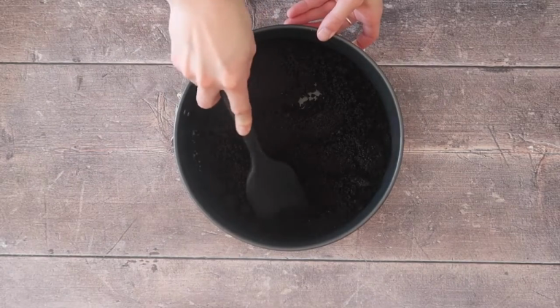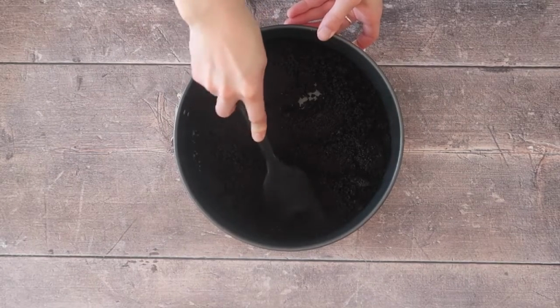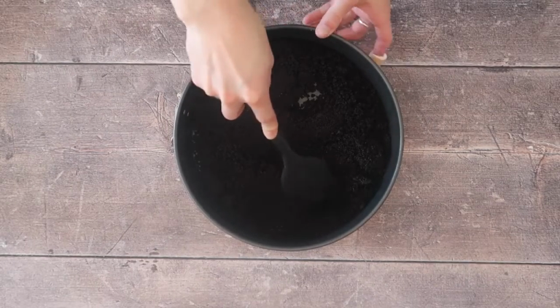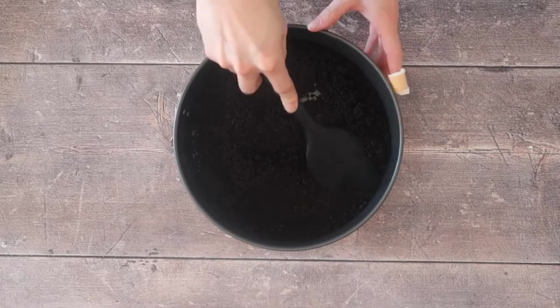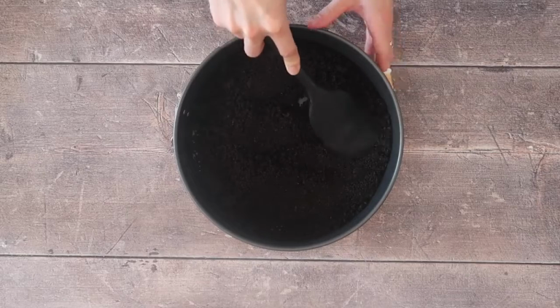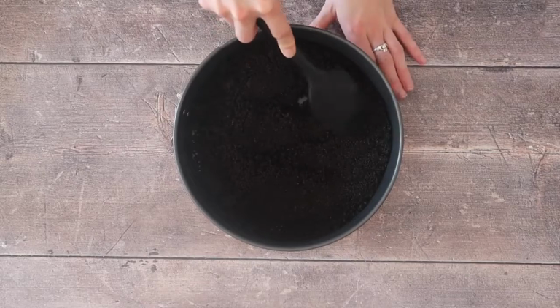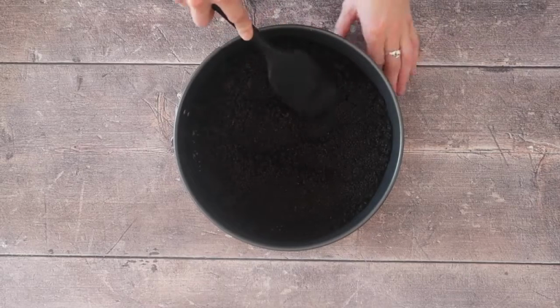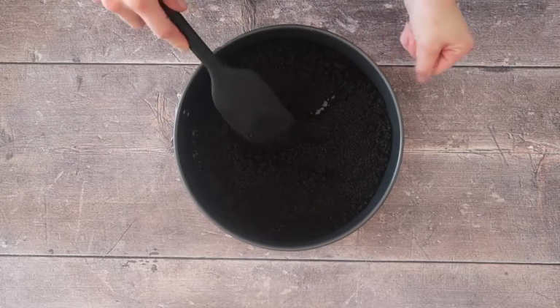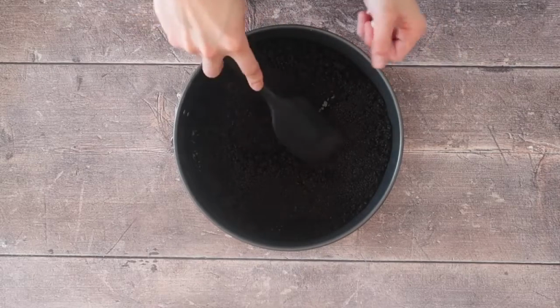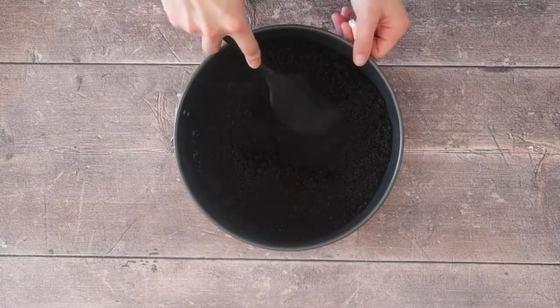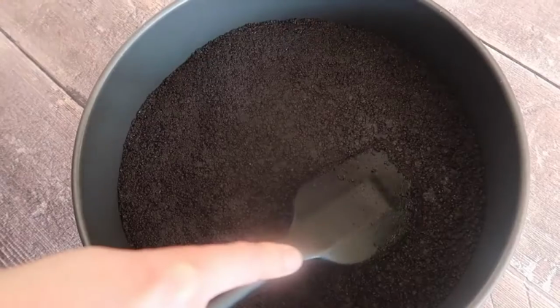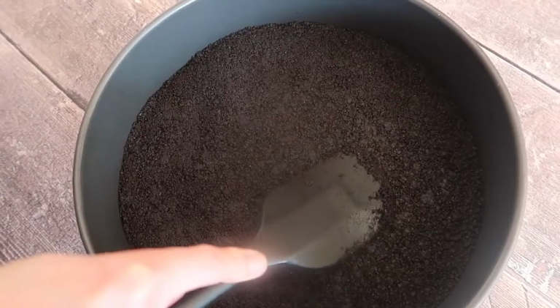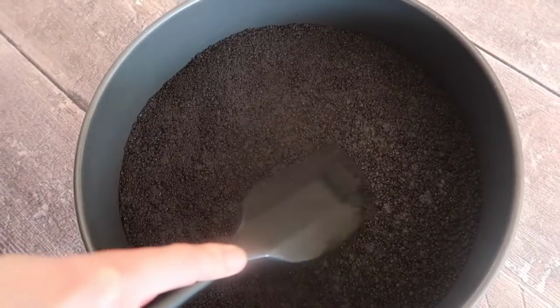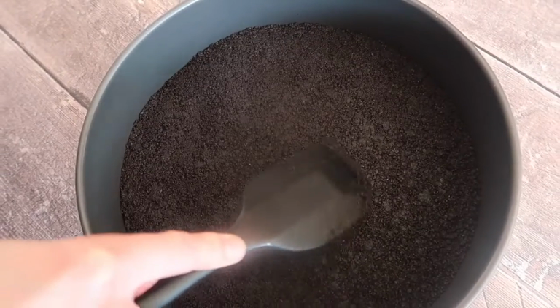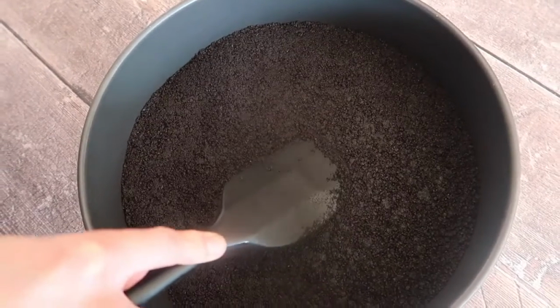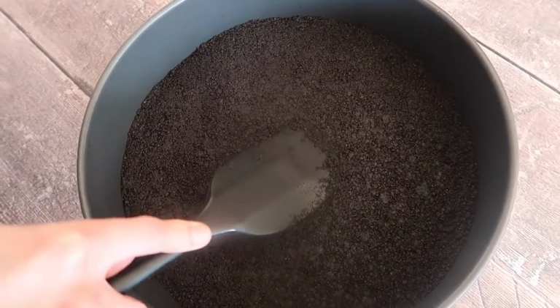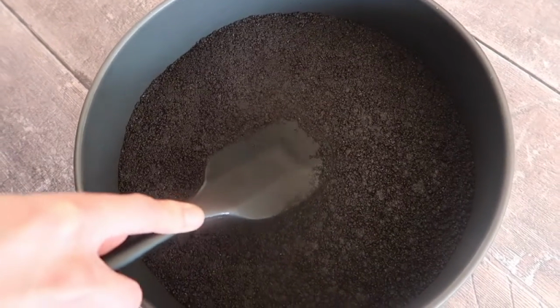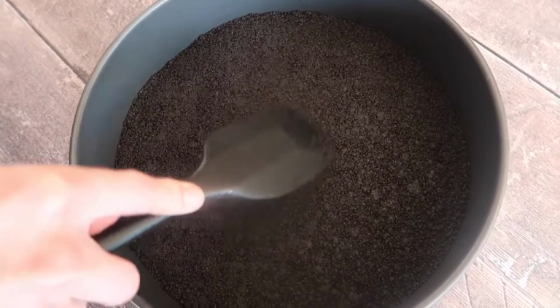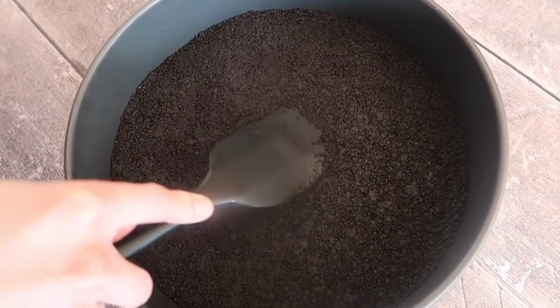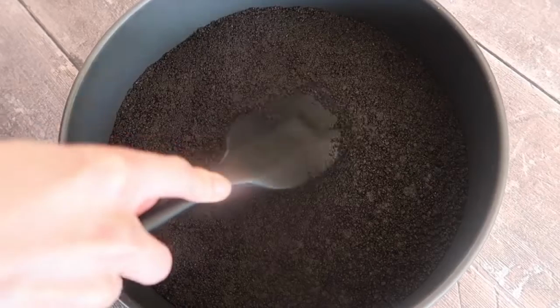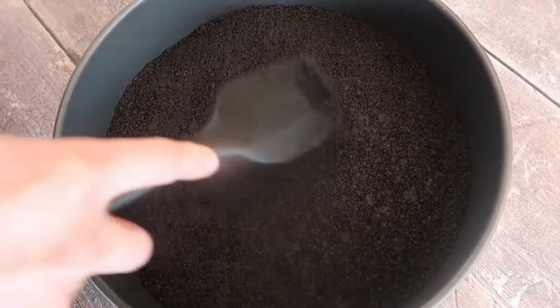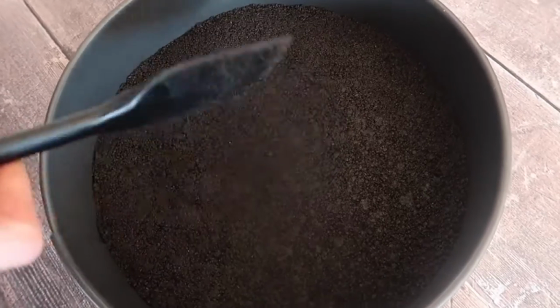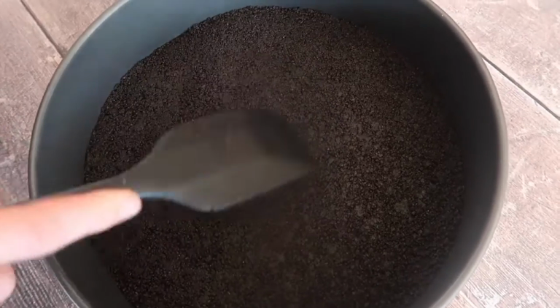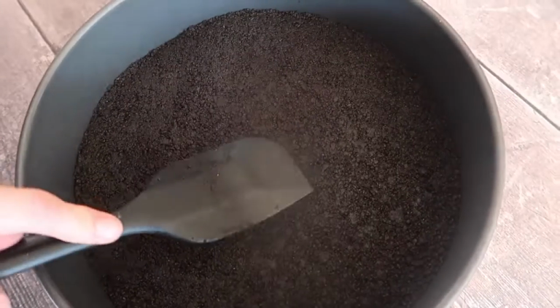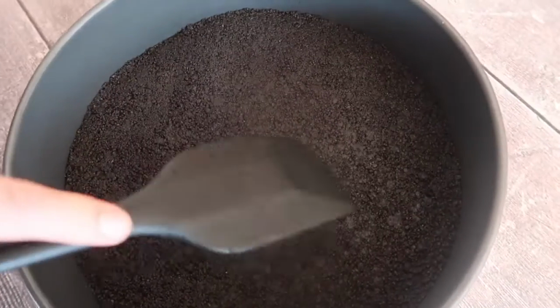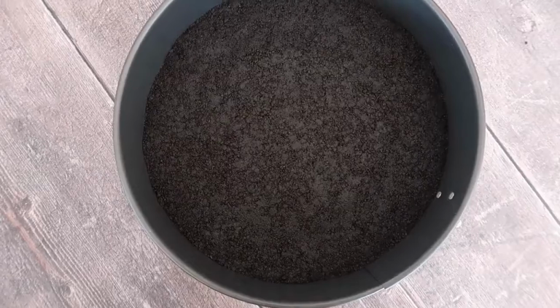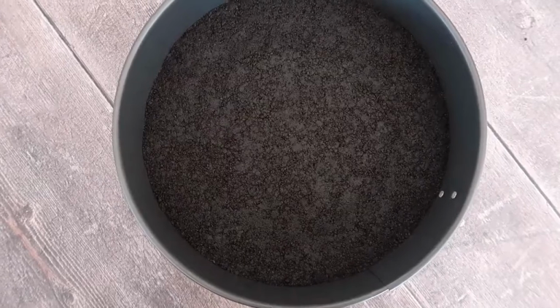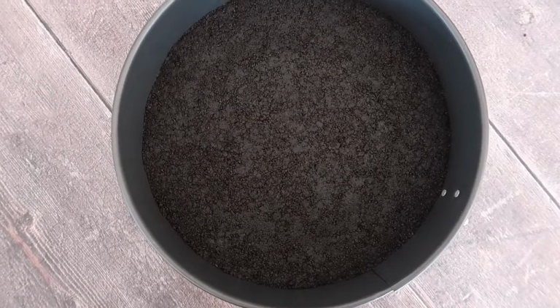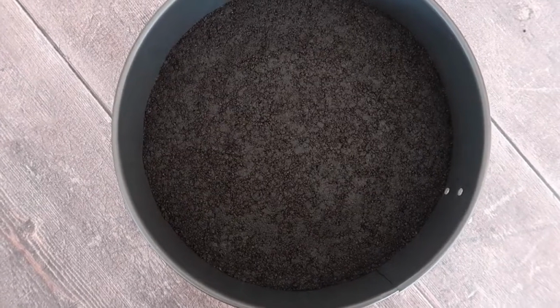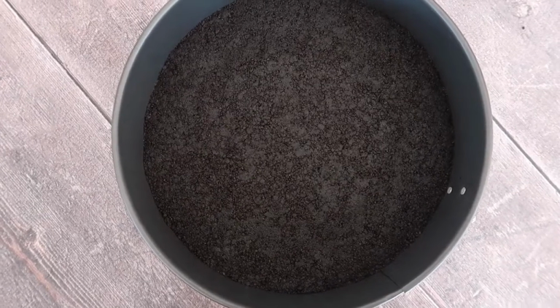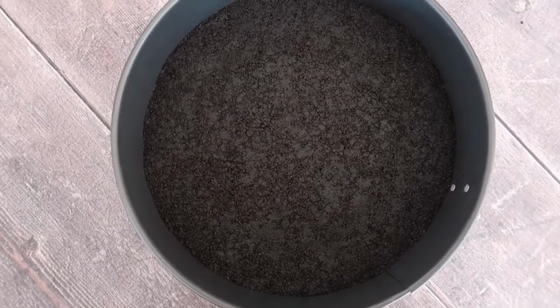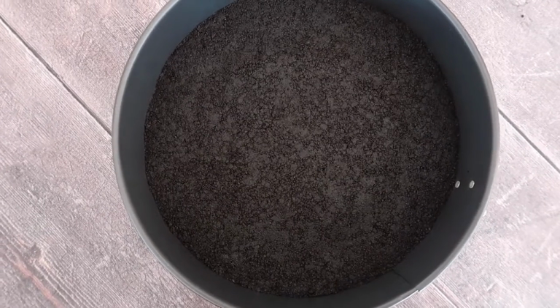Tip in the buttery Oreos and start packing it down with your spatula, making sure you work the mixture nice and evenly throughout the entirety of the base of your tin. It's now ready to be popped into the freezer while we get on with our next step.